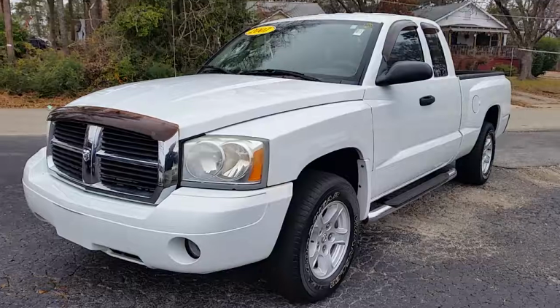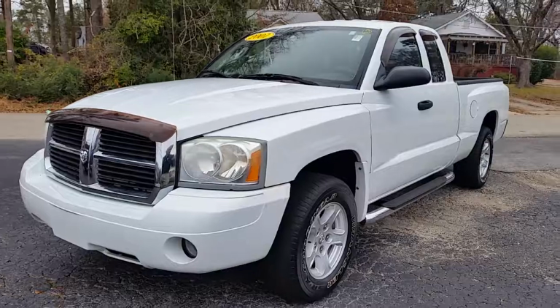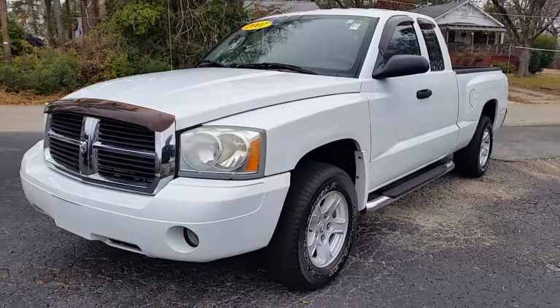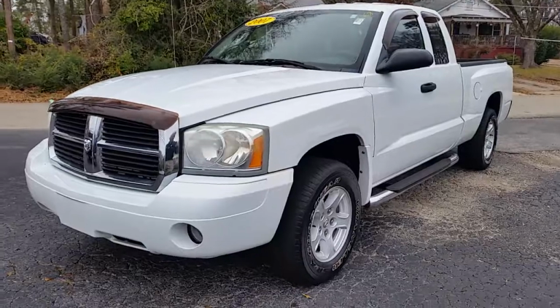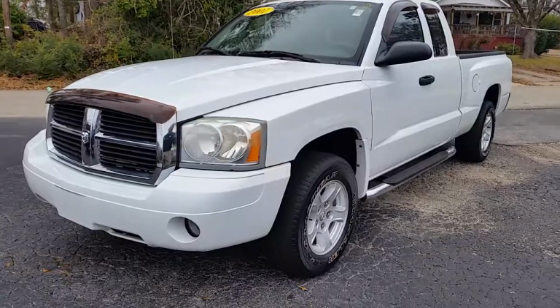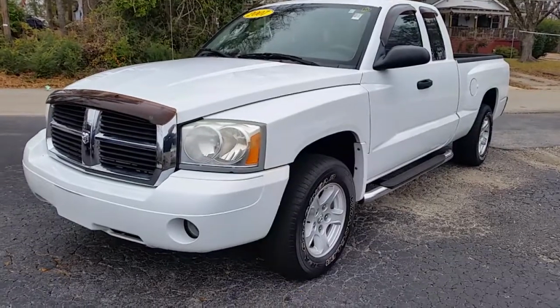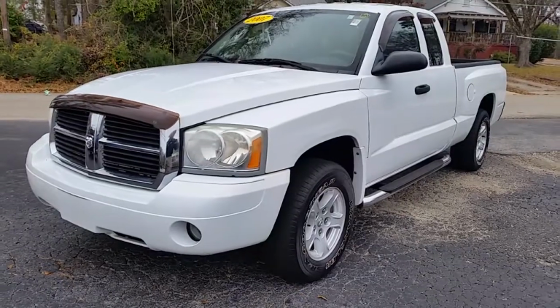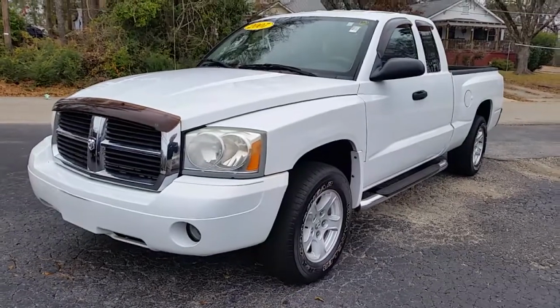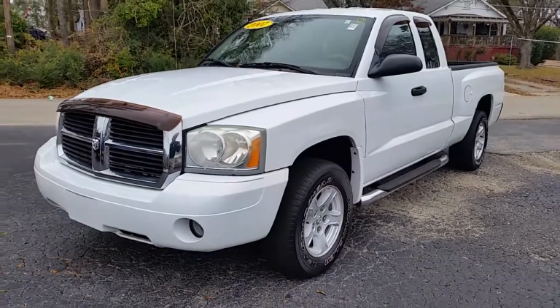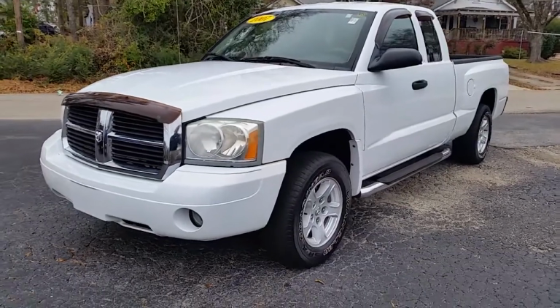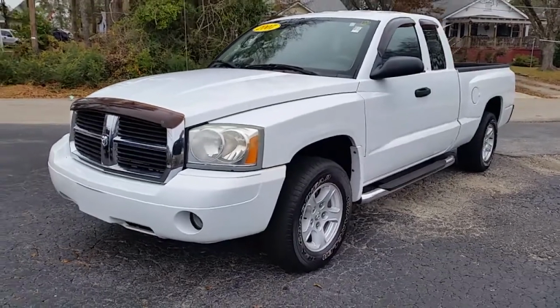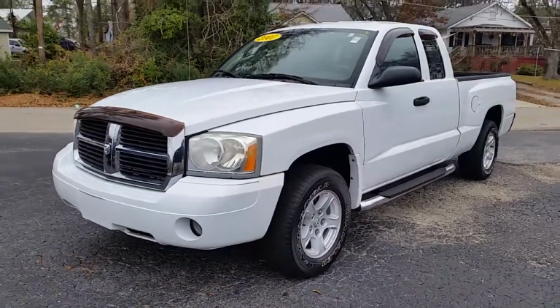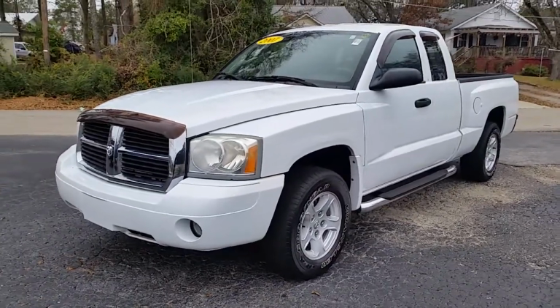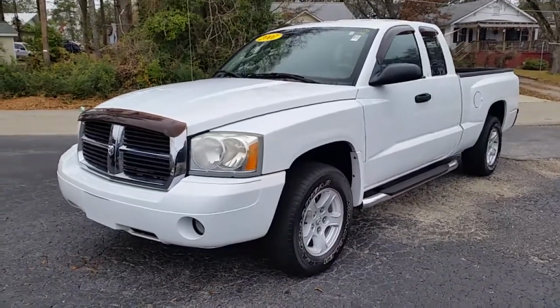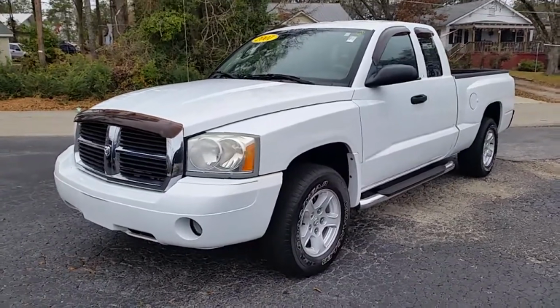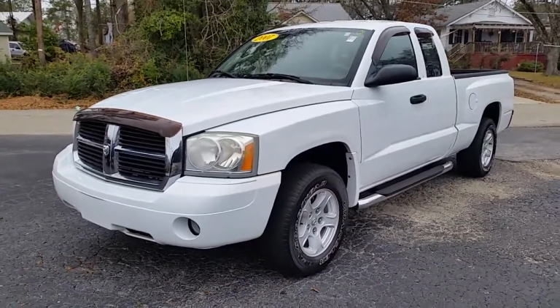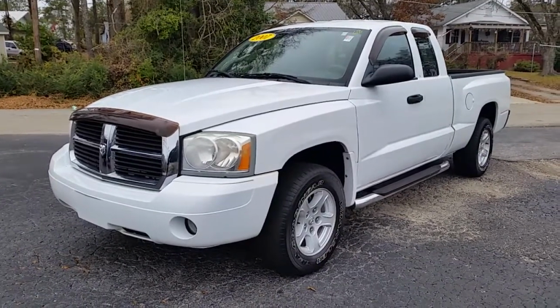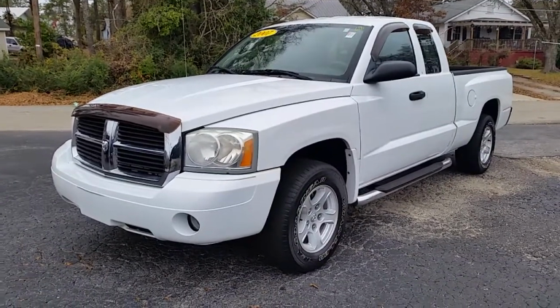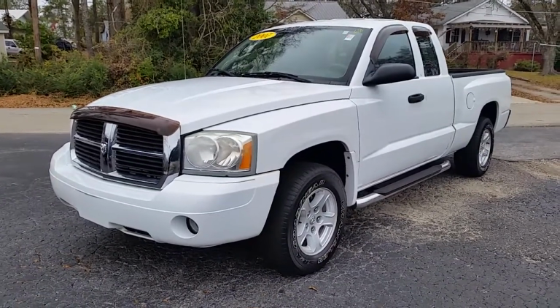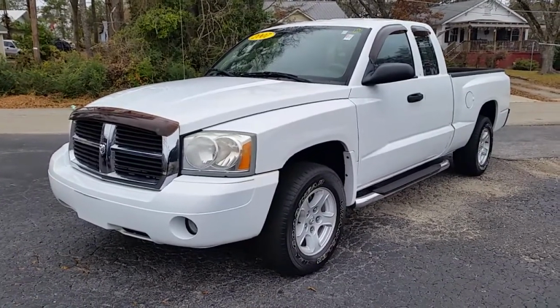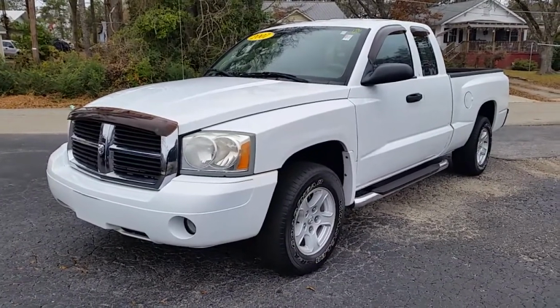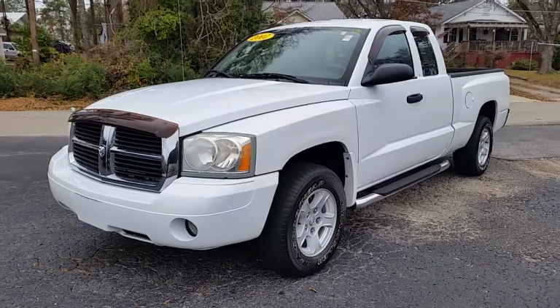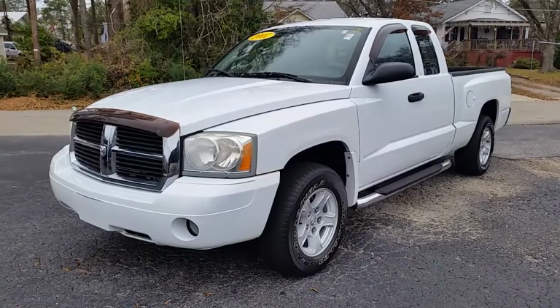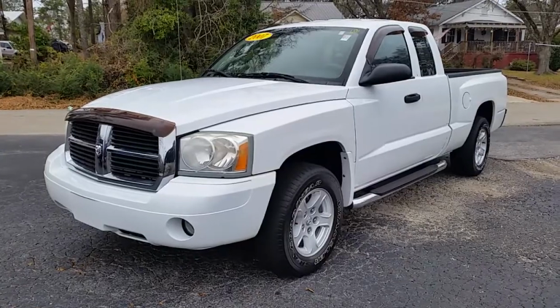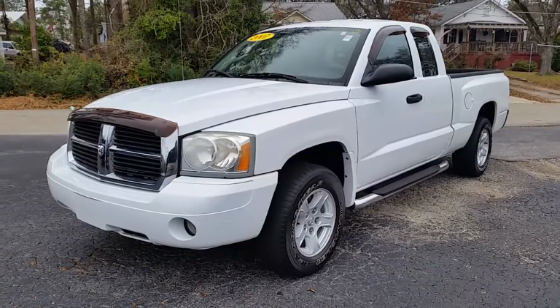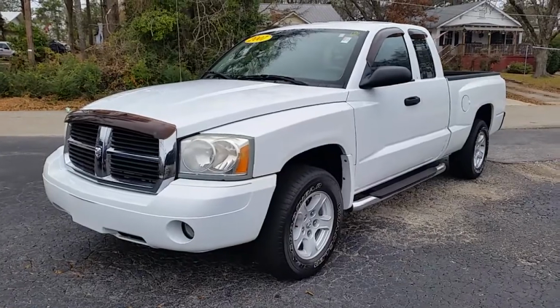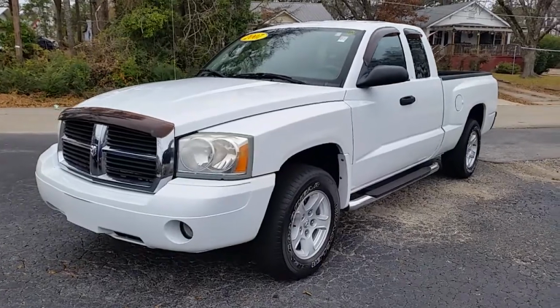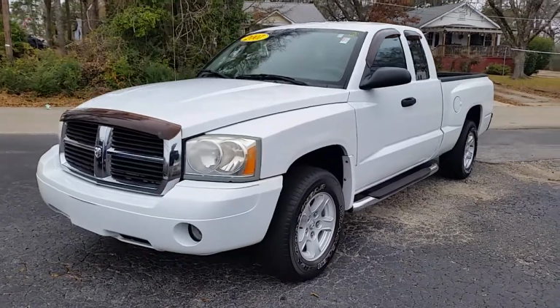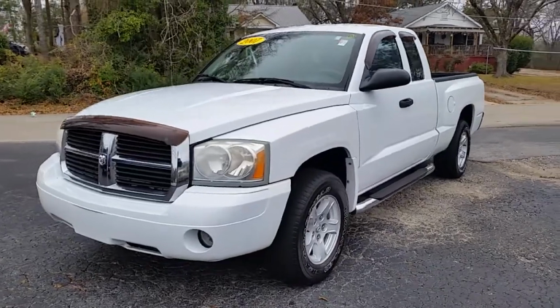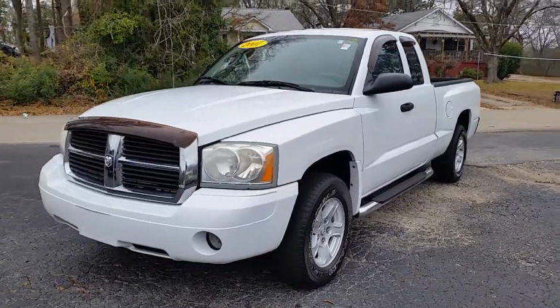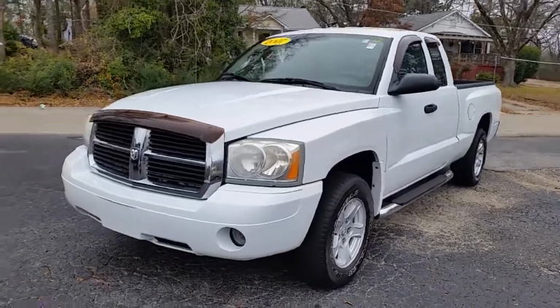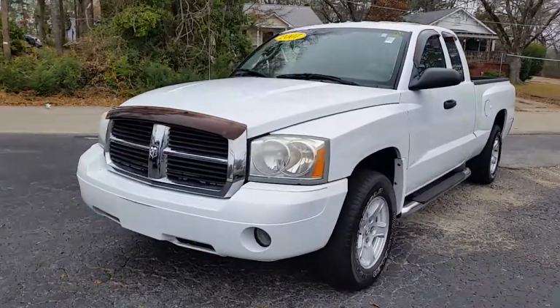Hi buddy, good afternoon. This is Alan. One of the trucks we talked about Saturday was this 07 Dodge Dakota.